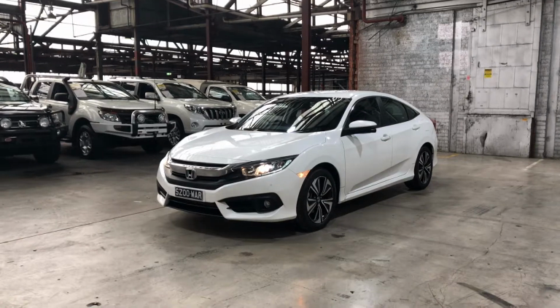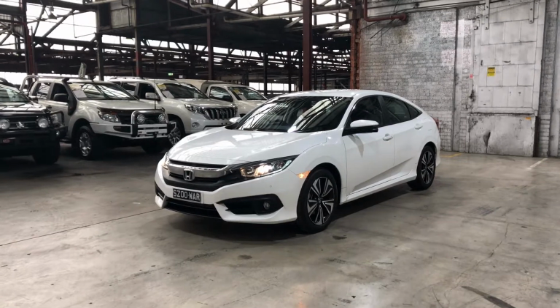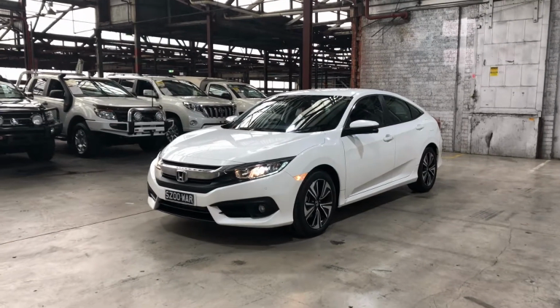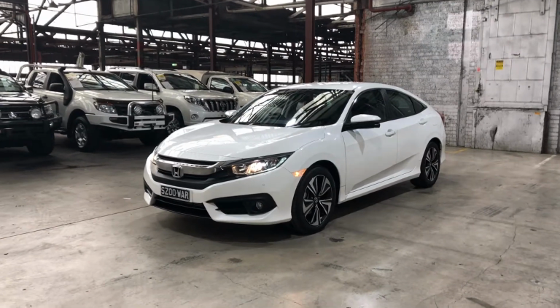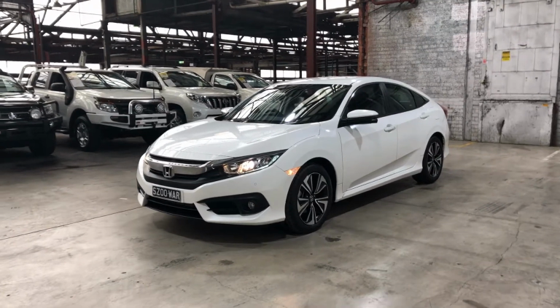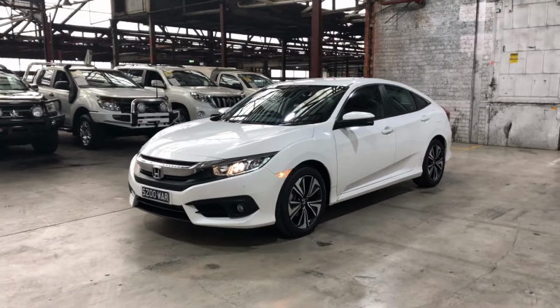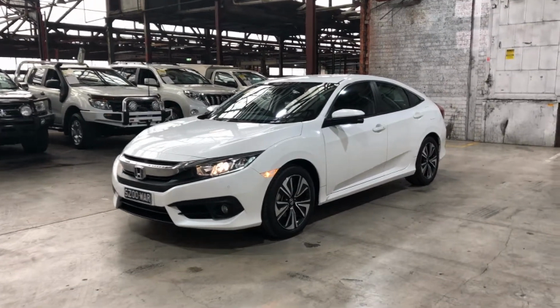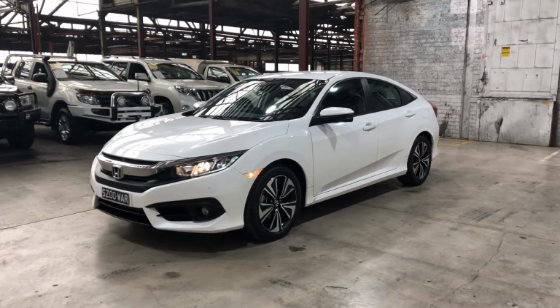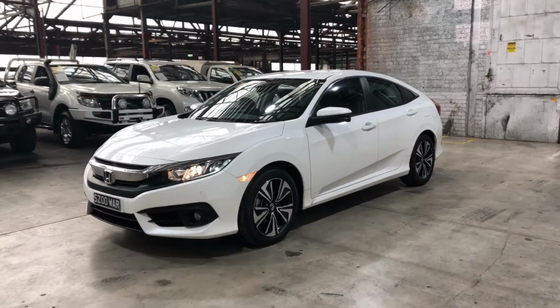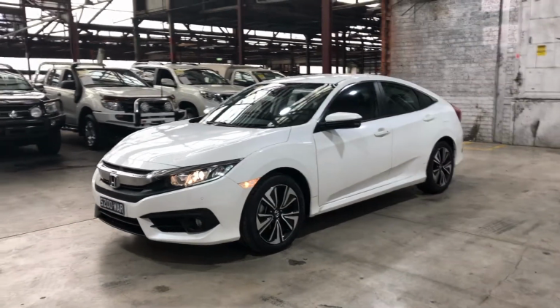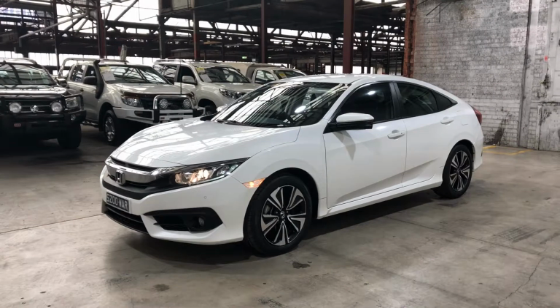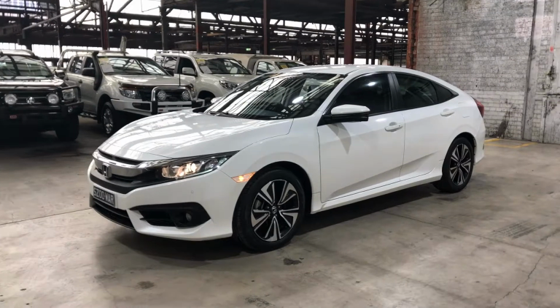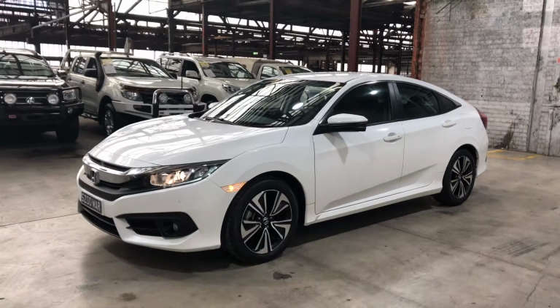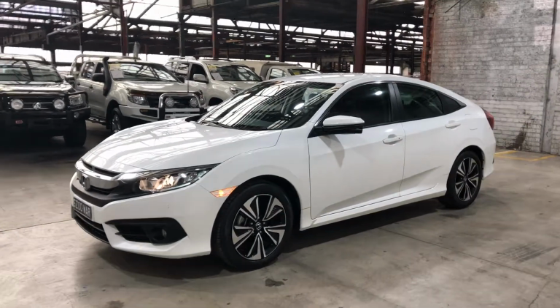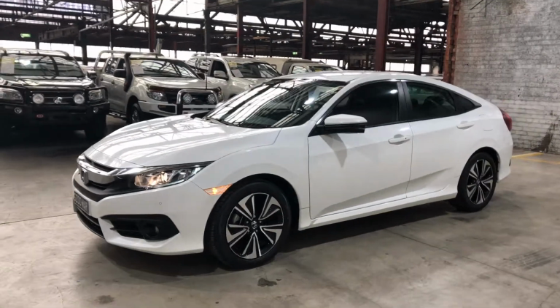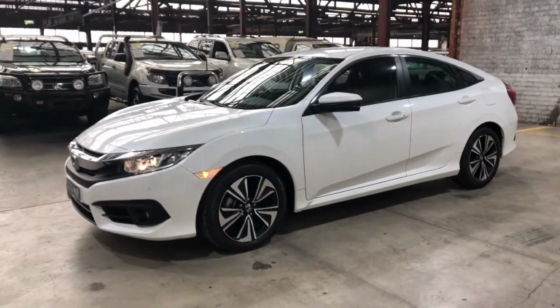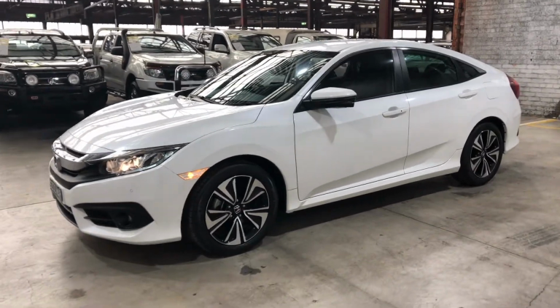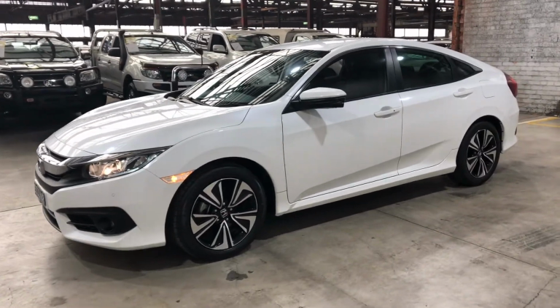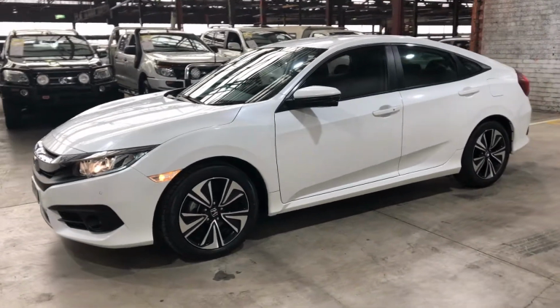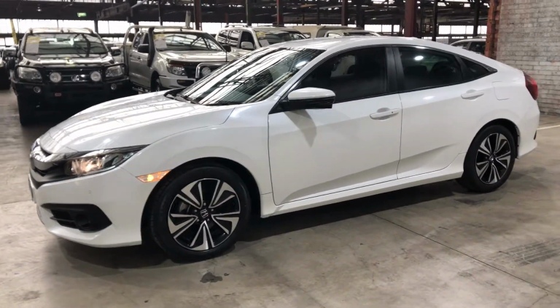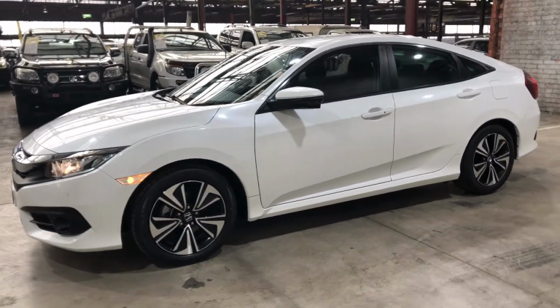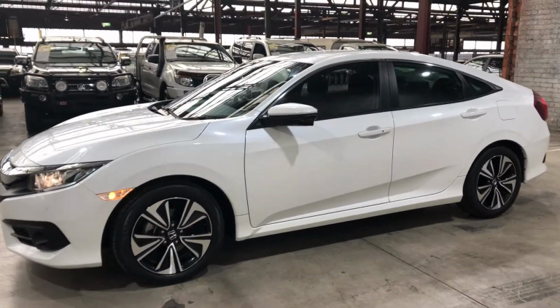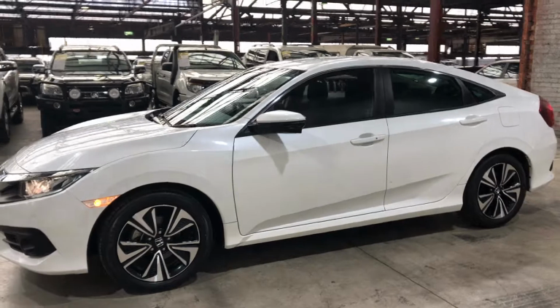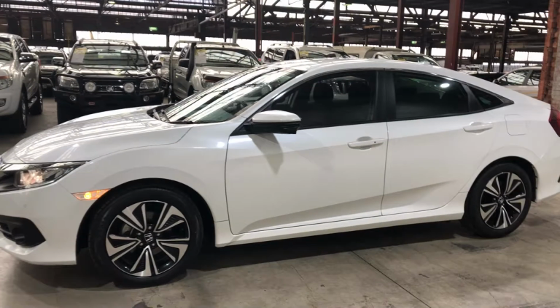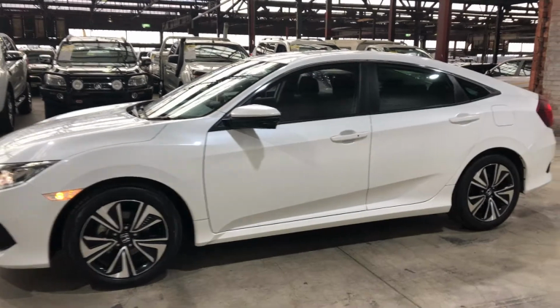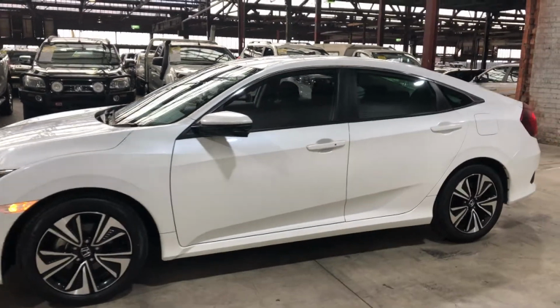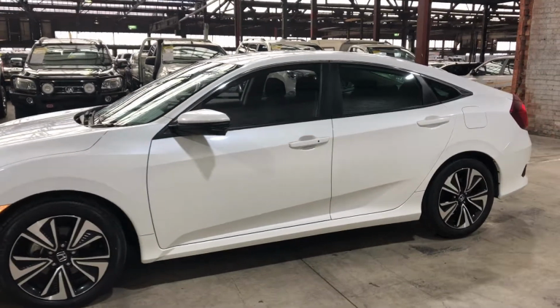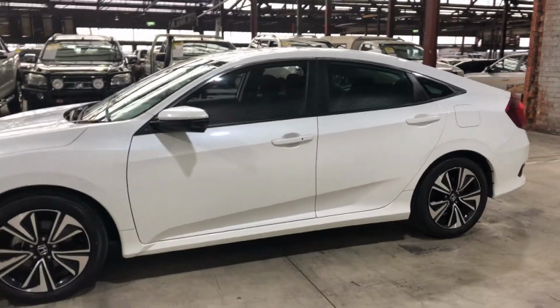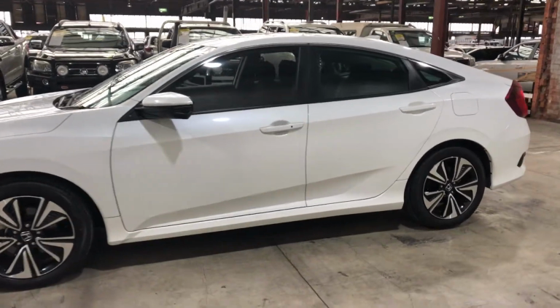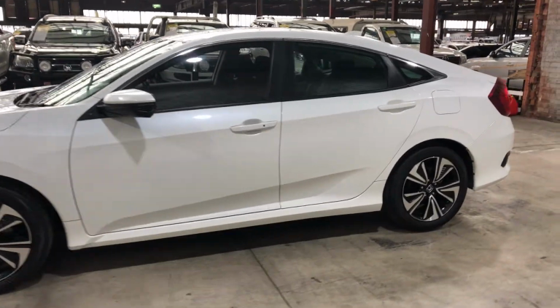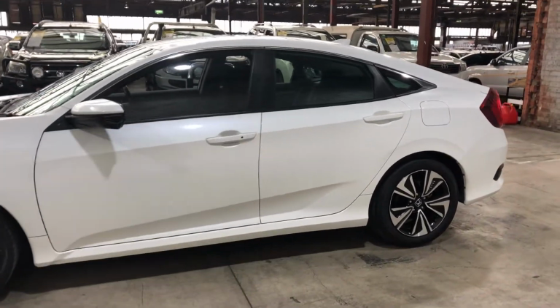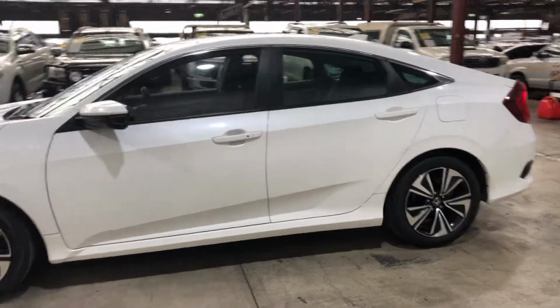Hey guys, welcome to Zupercarts Warehouse and thank you for the inquiry. Here we have our 2016 Honda Civic VTi-L. This Civic is powered by a 1.5 litre turbo engine with a fuel efficiency of just 6 litres per 100k.